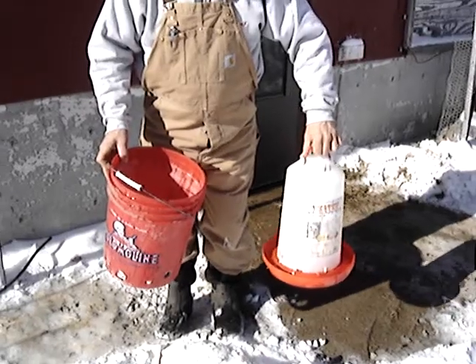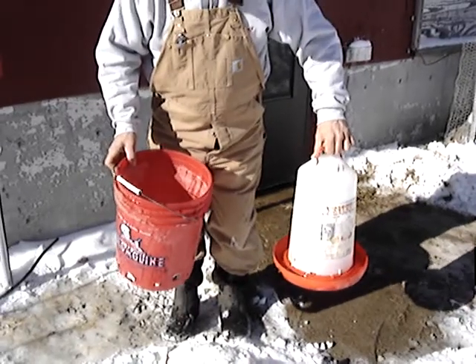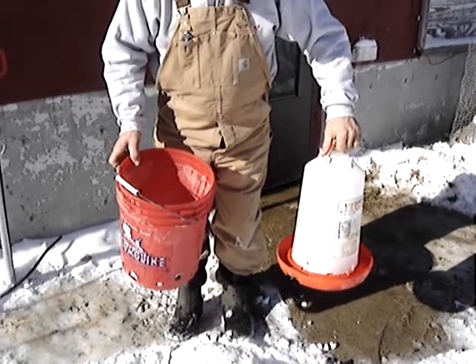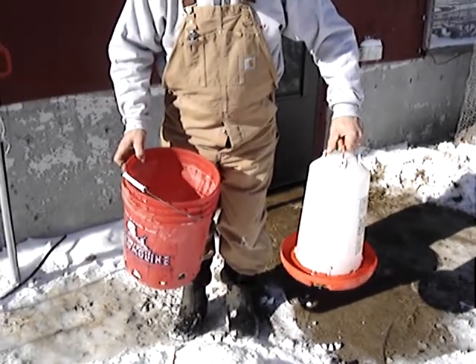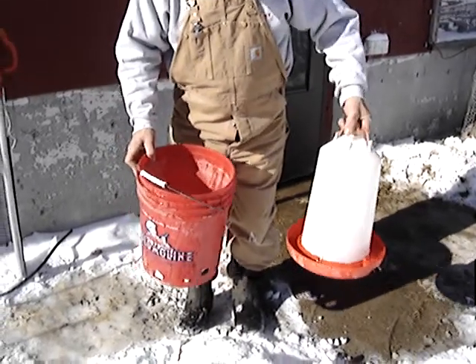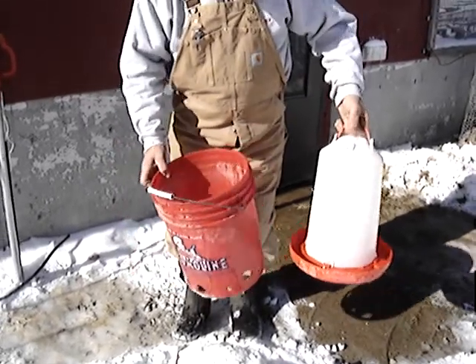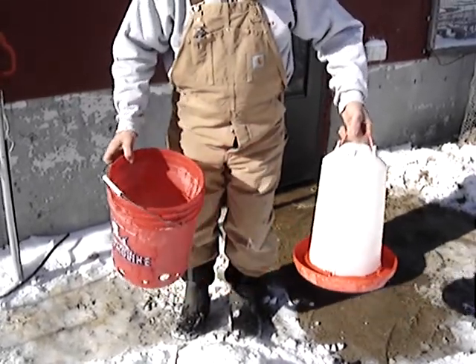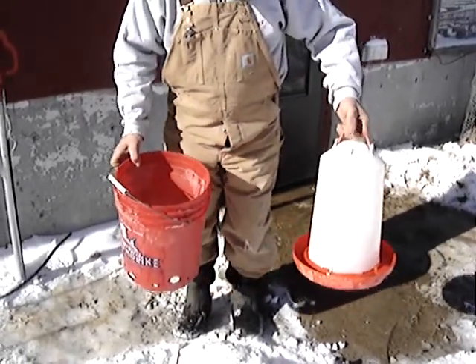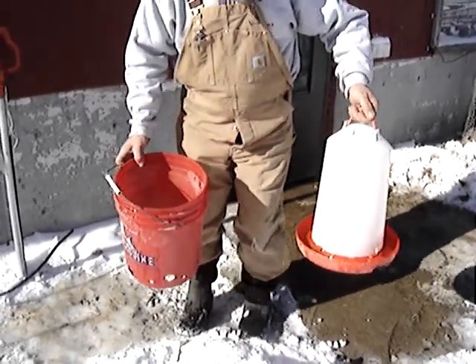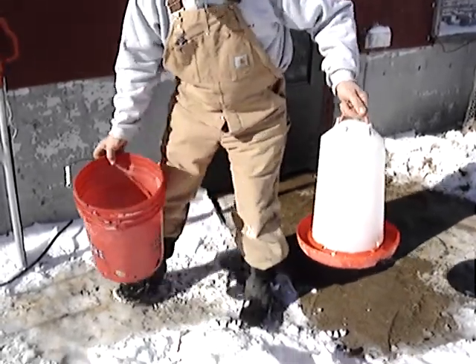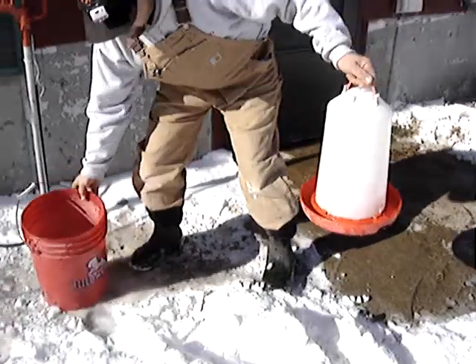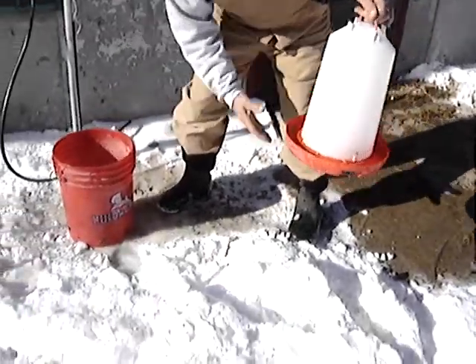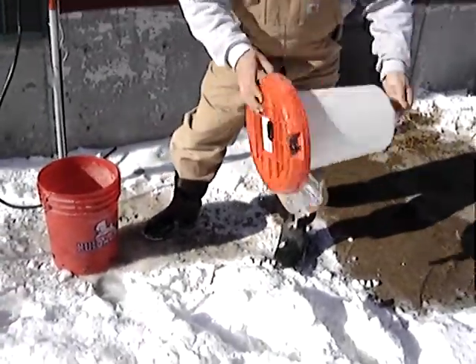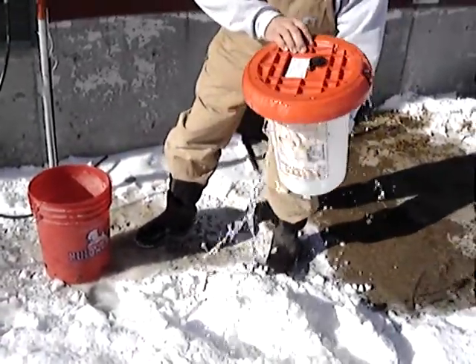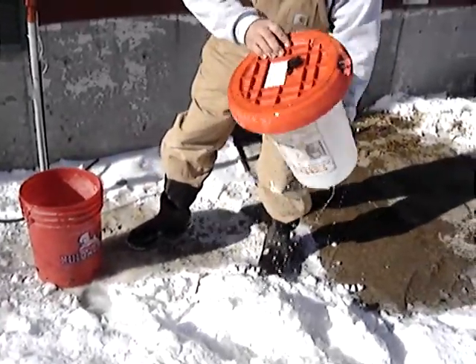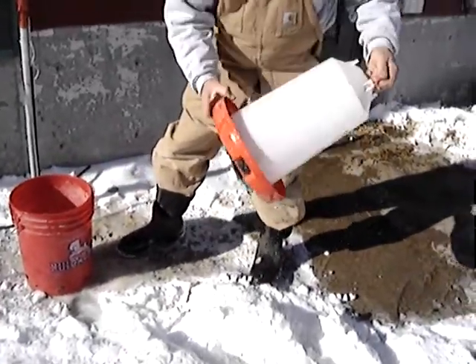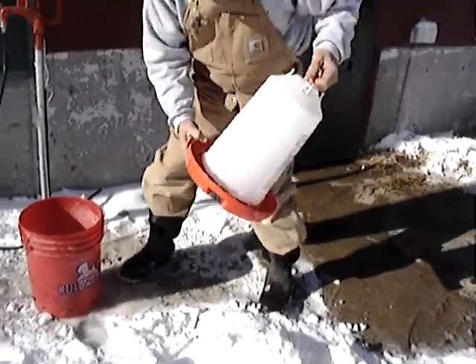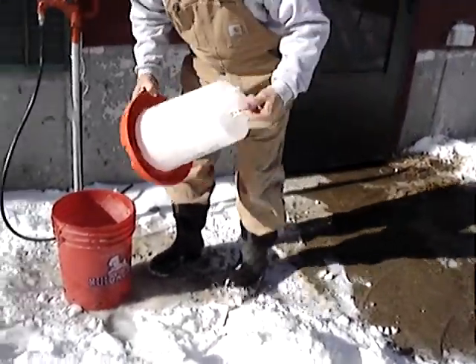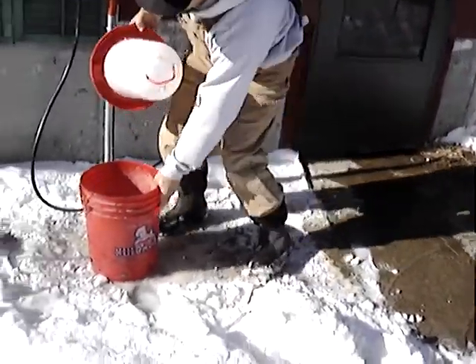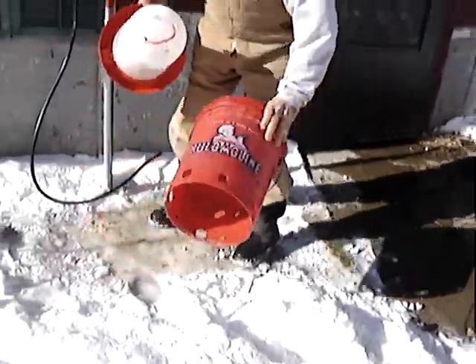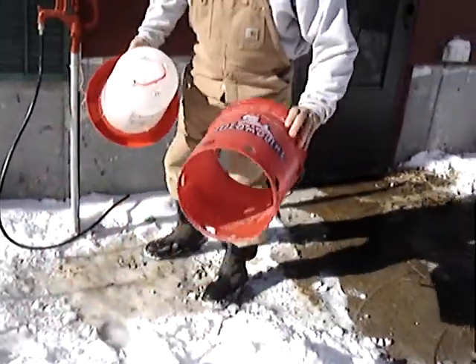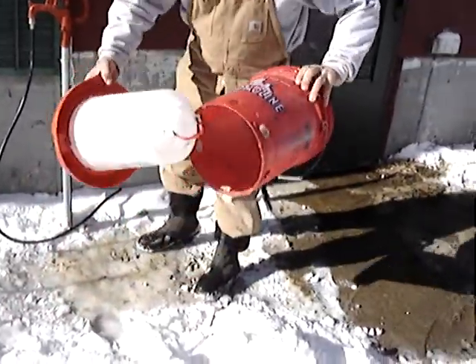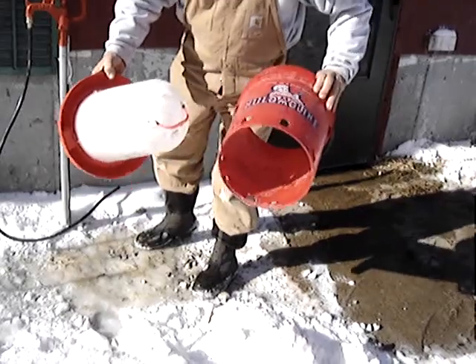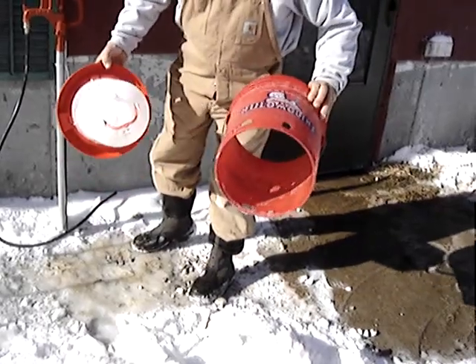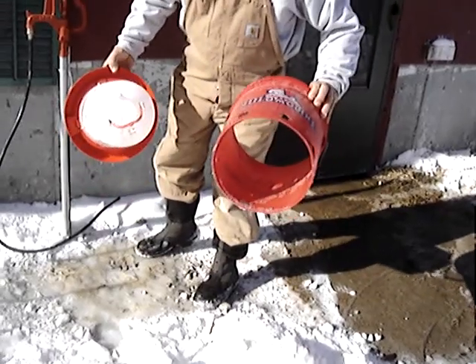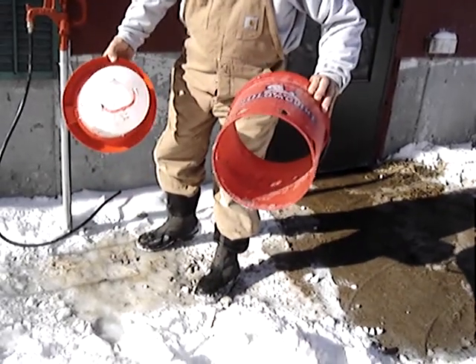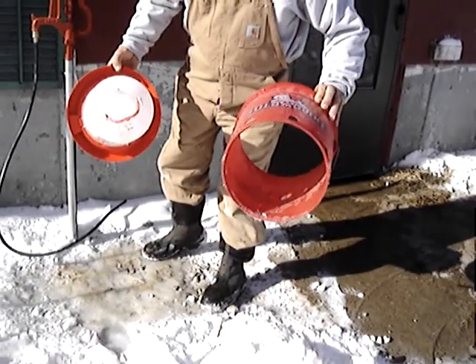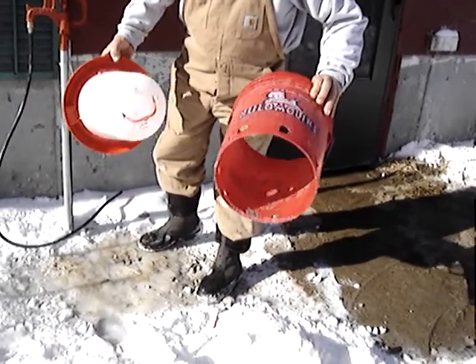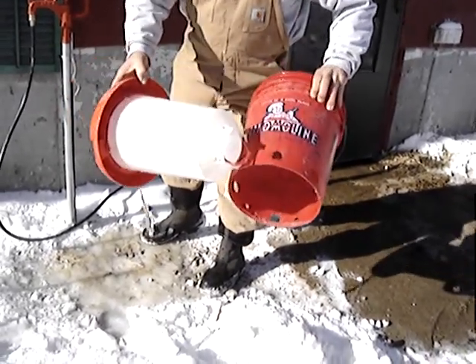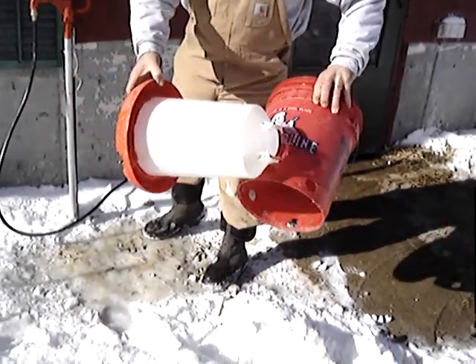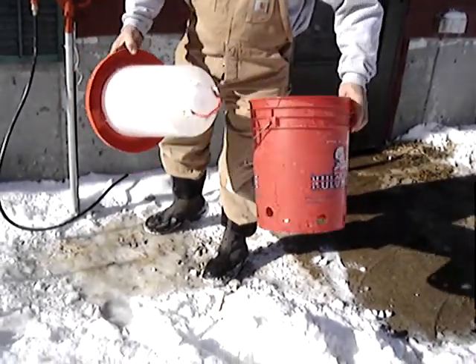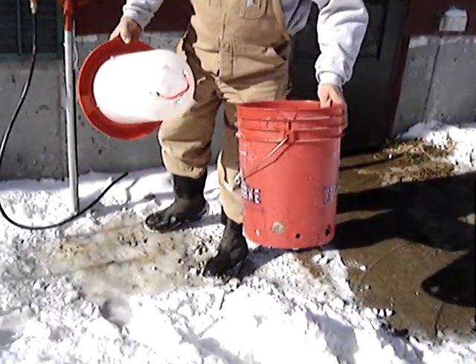Alright, for those of you that have the electric chicken waterer like this, you know it's kind of tough to turn it over and do what you've got to do, and then fill it and get it back. Well, my wife came up with this ingenious thought of cutting out the bottom of a five gallon bucket. The holes were for something else — you don't have to have those.